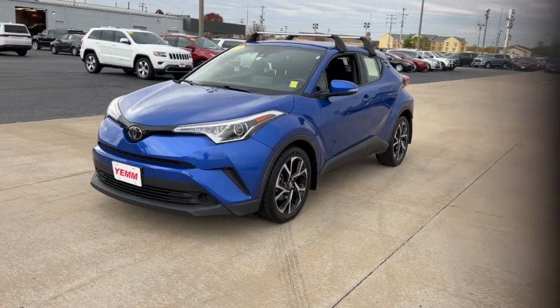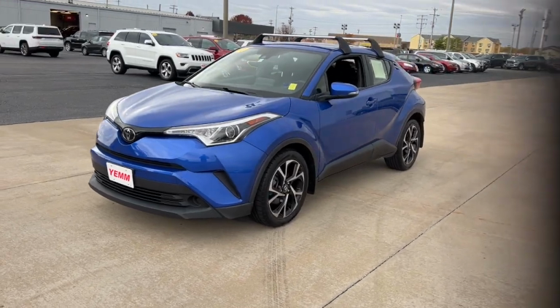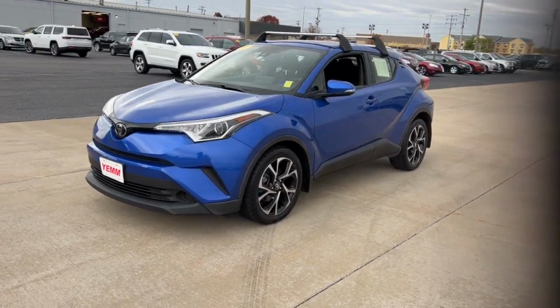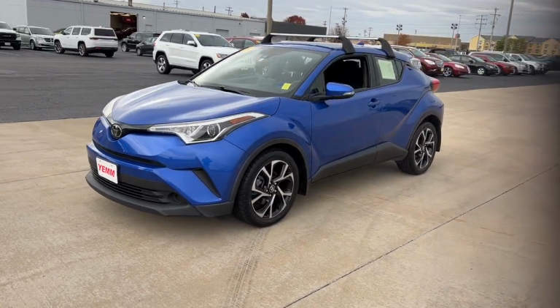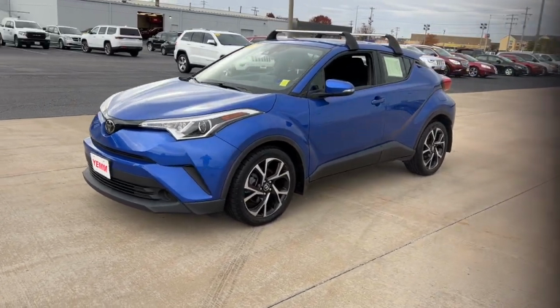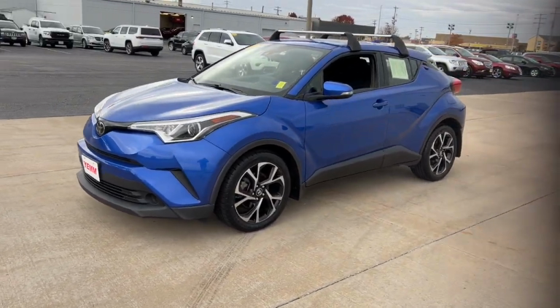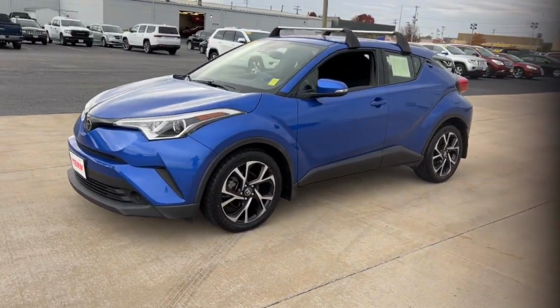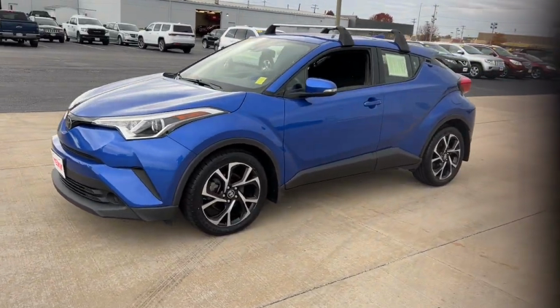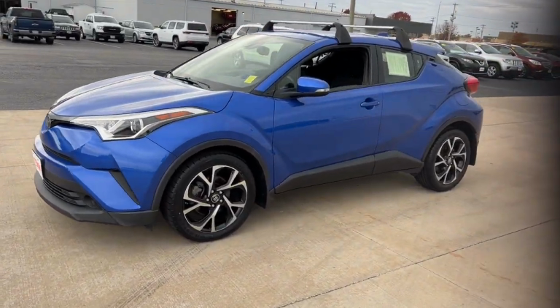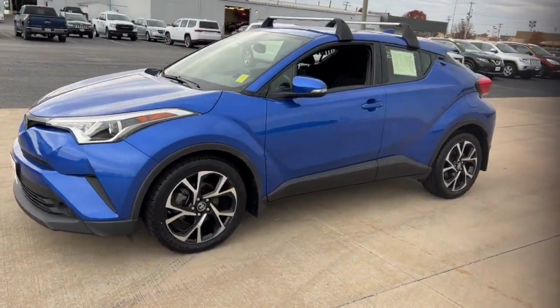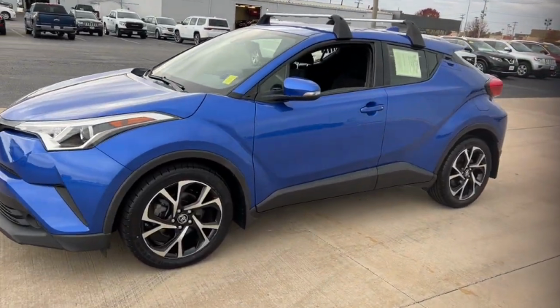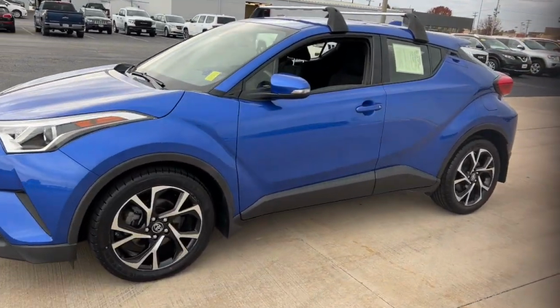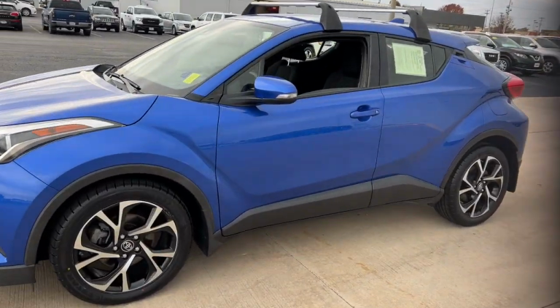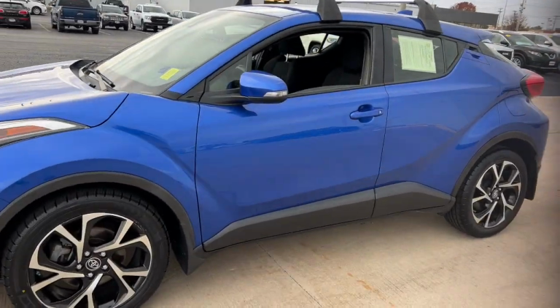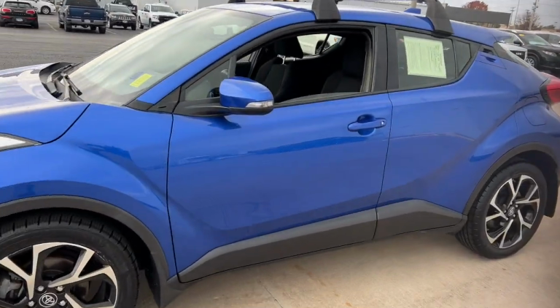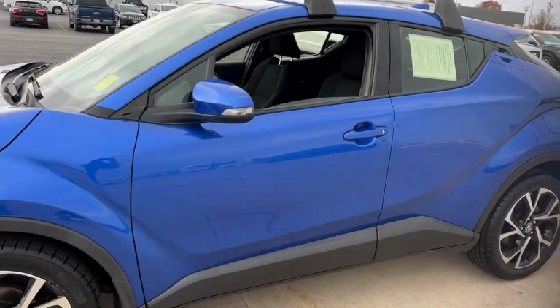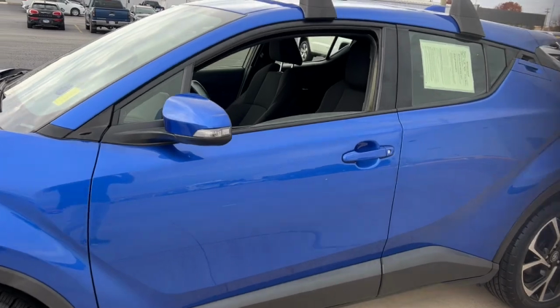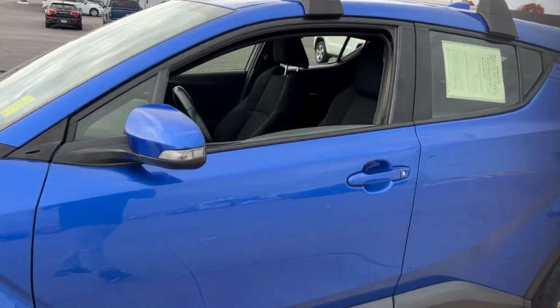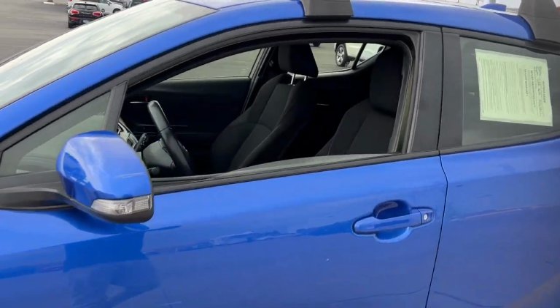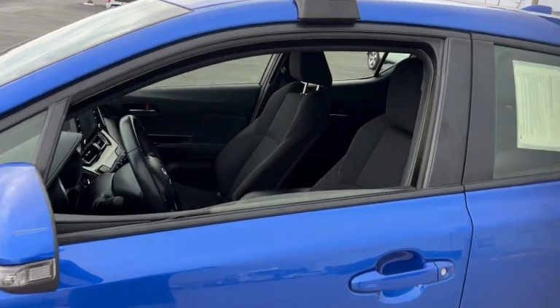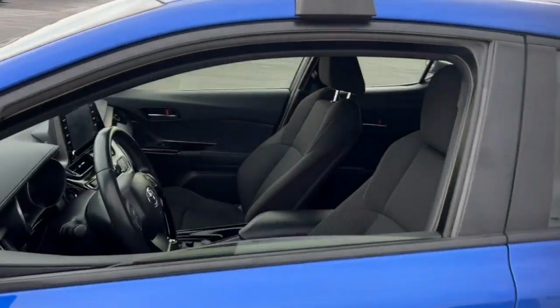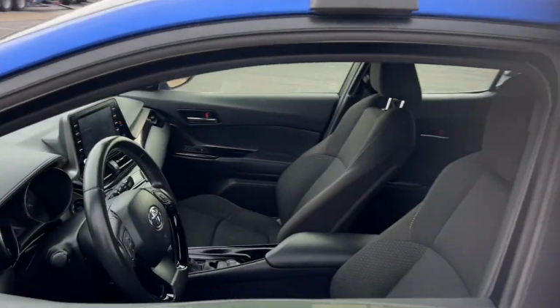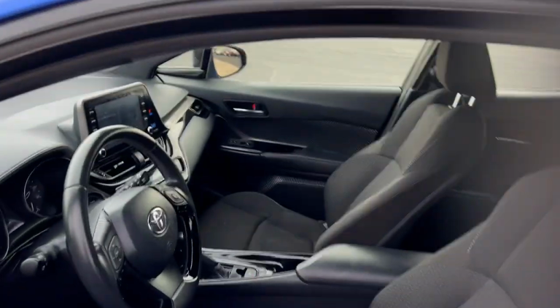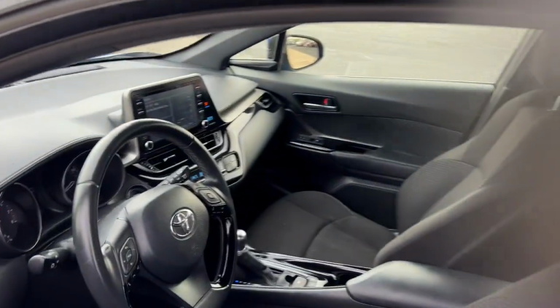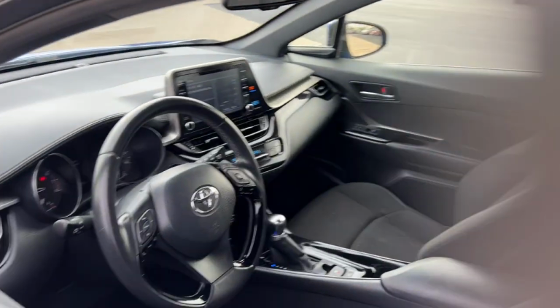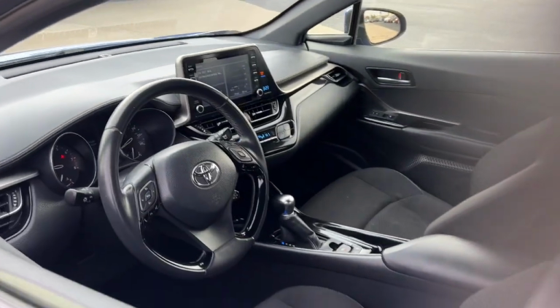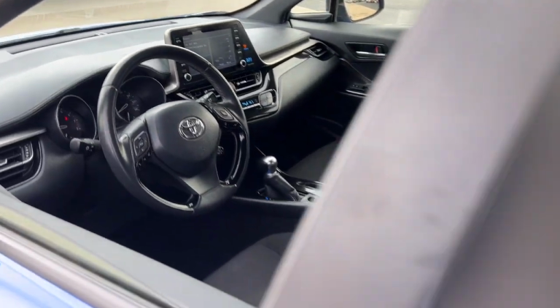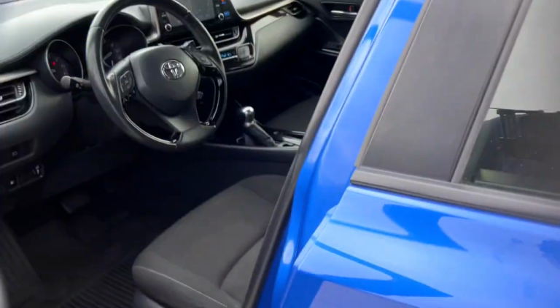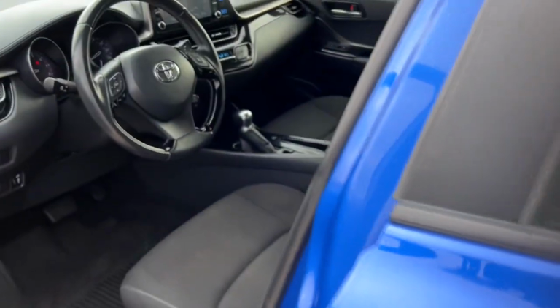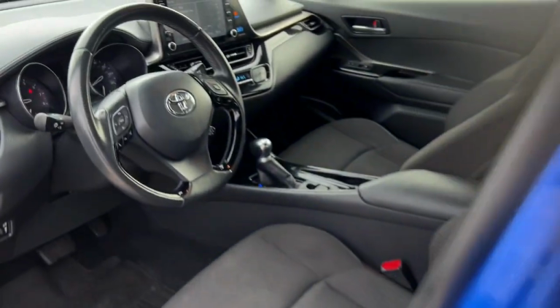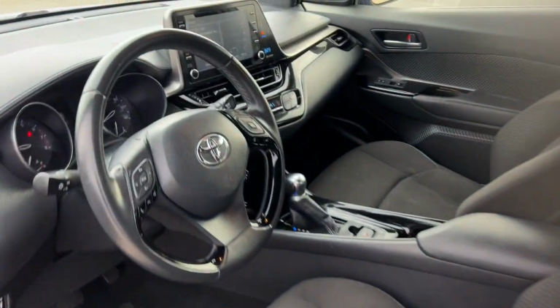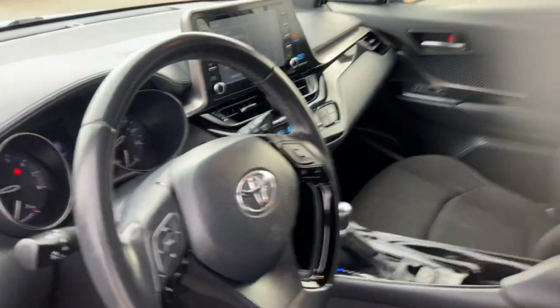Take a closer look at this sporty C-HR, the small, bold crossover that brings convenience, practicality, and distinctive style along on every drive.